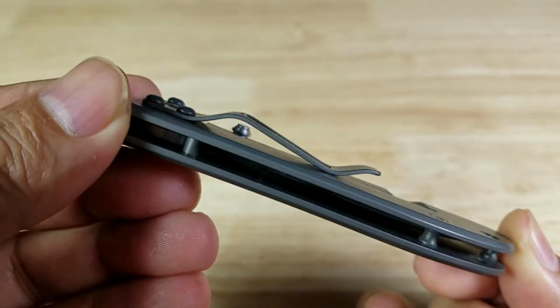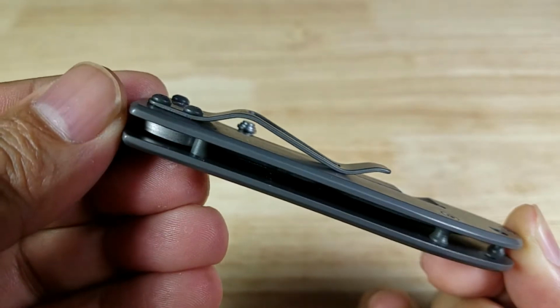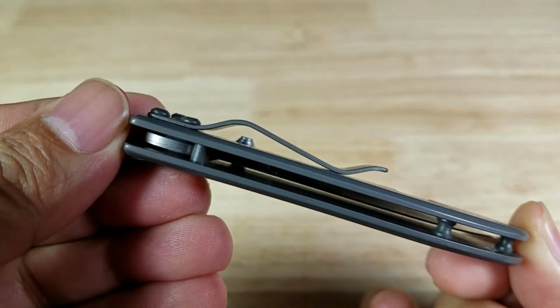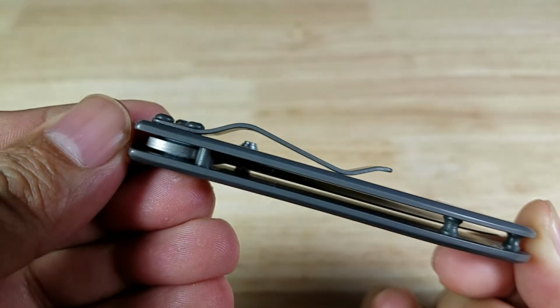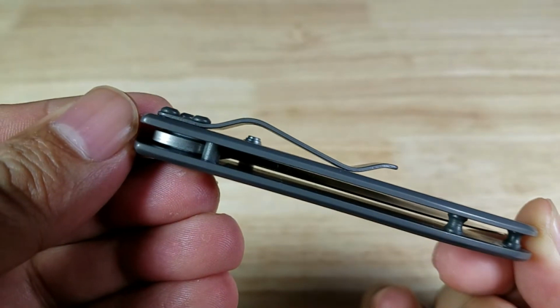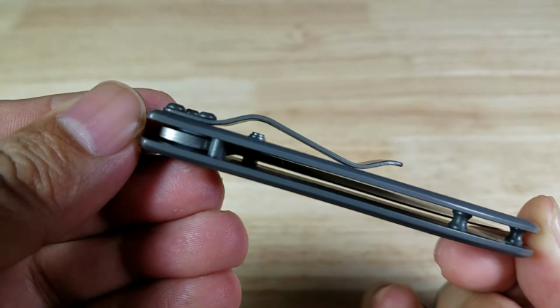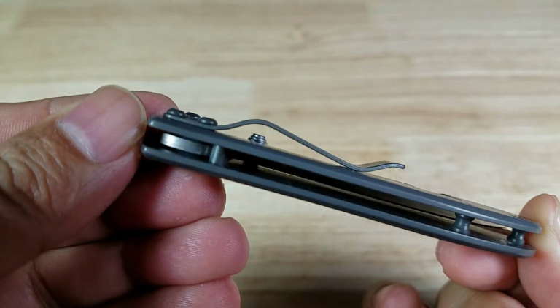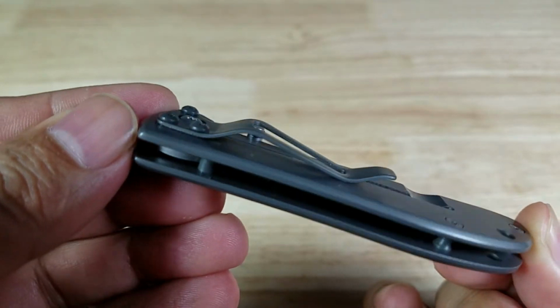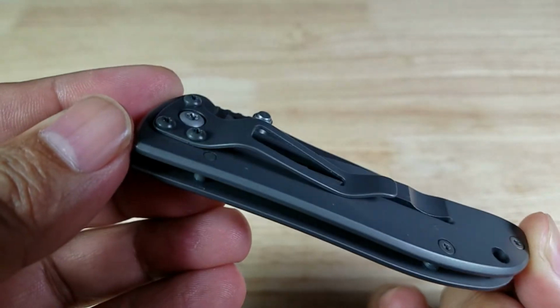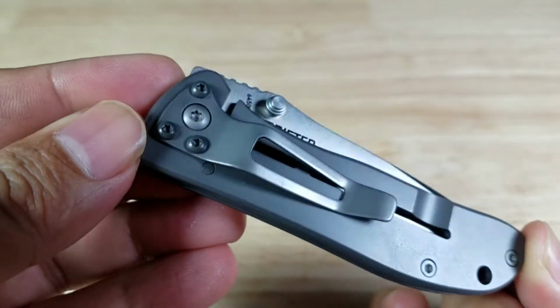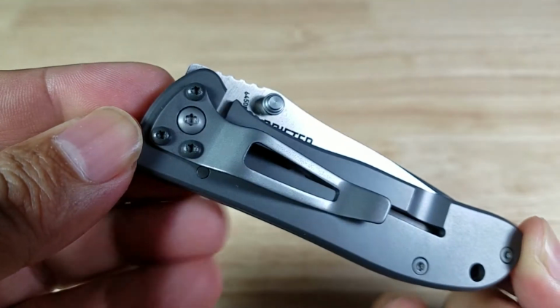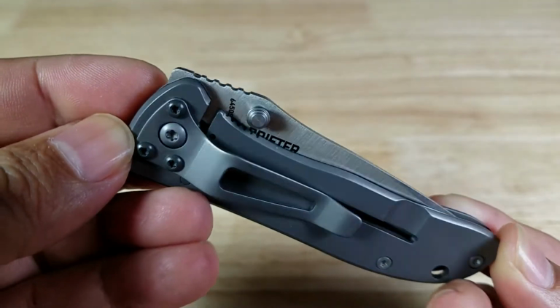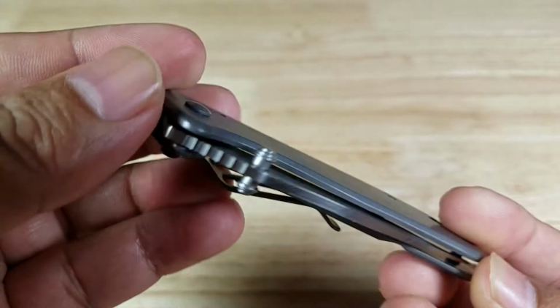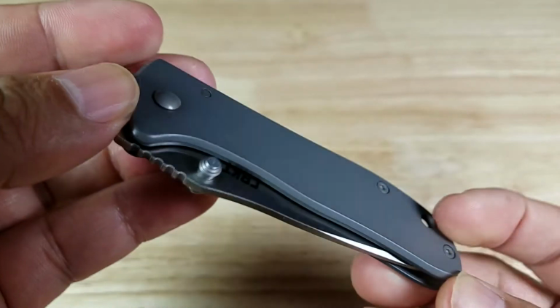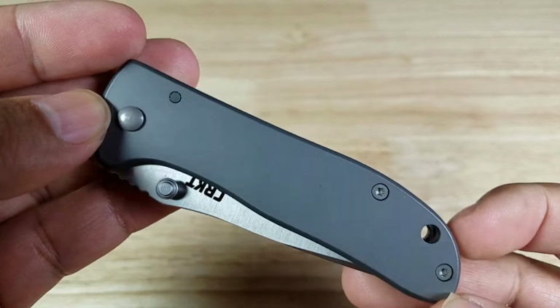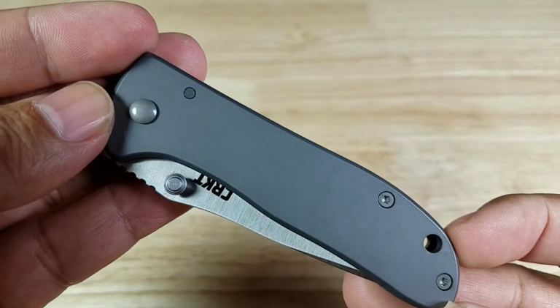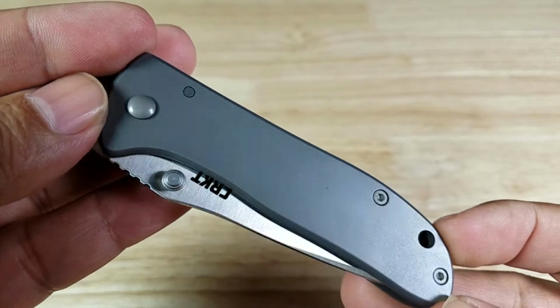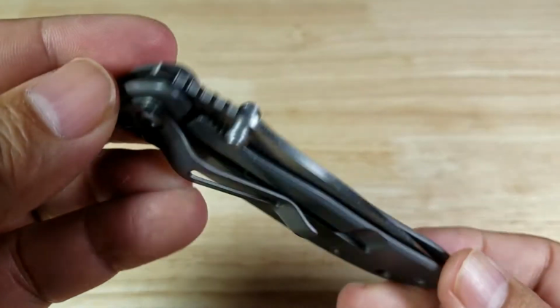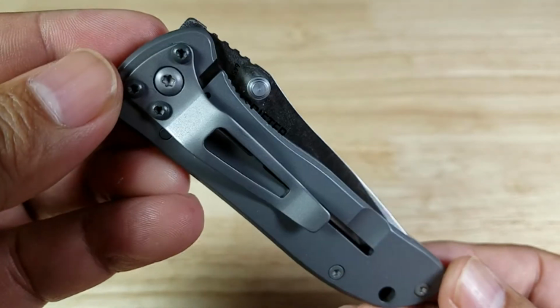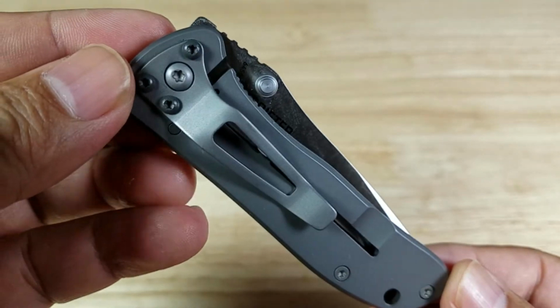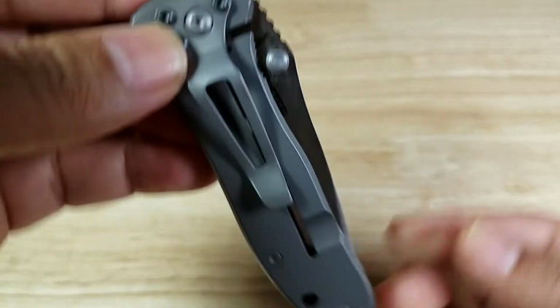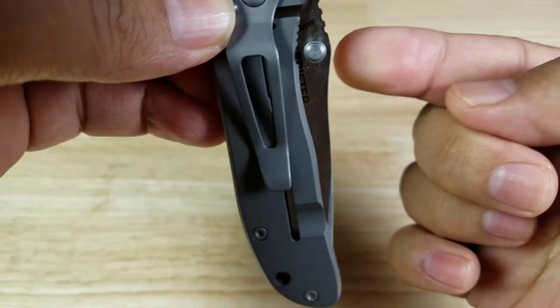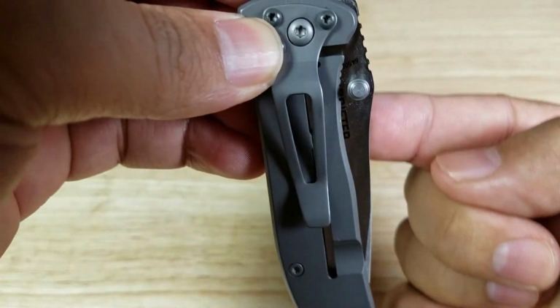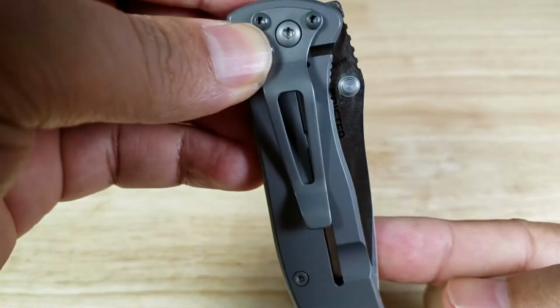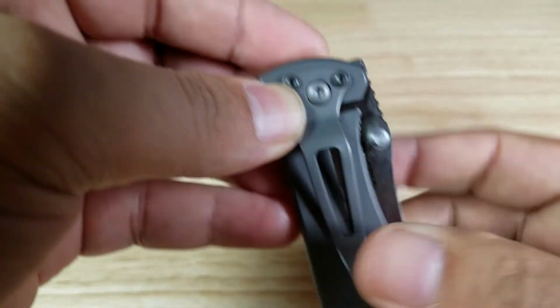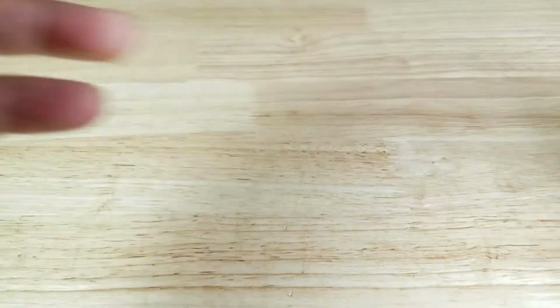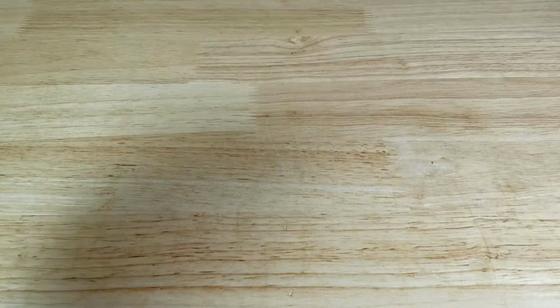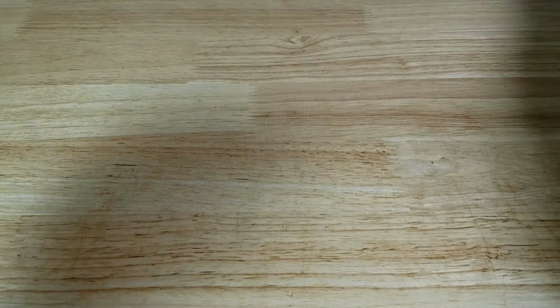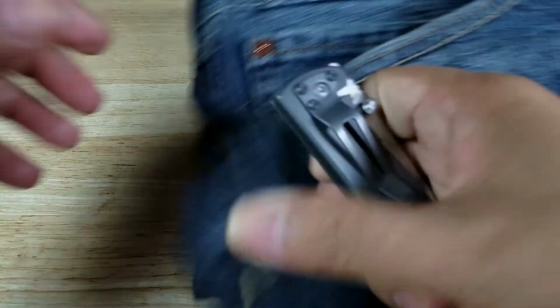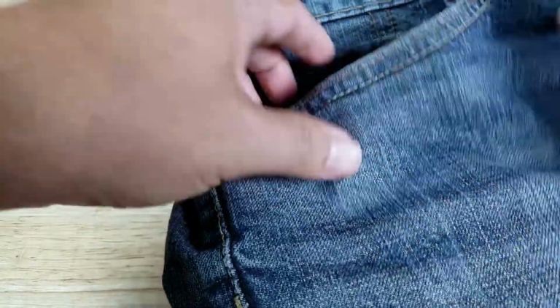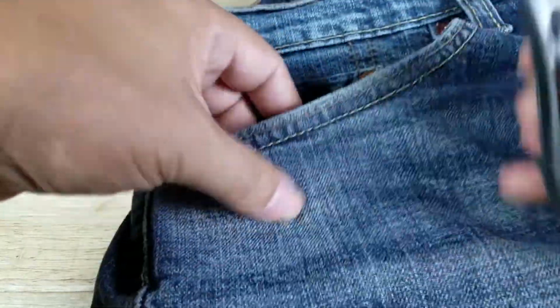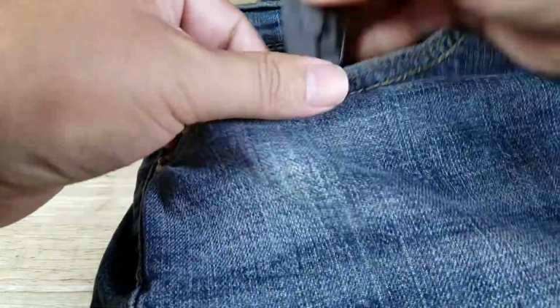The pocket clip is massive compared to the daintiness of this blade. Looking at that profile — this is not reversible. Right-hand carry only, tip-down carry only. Let's have a look at what this is going to look like in your pocket.